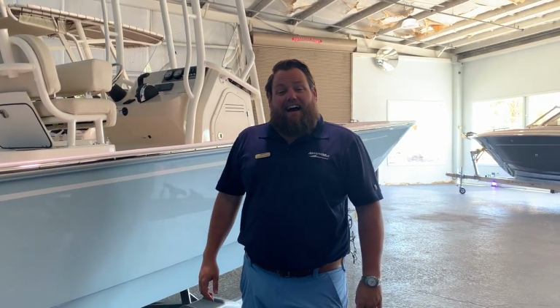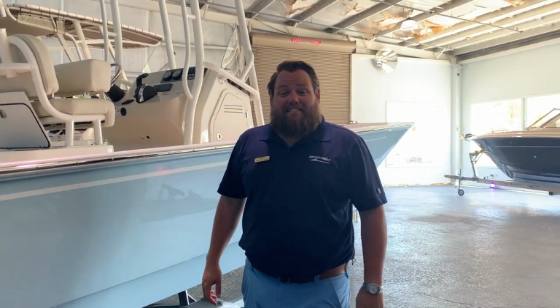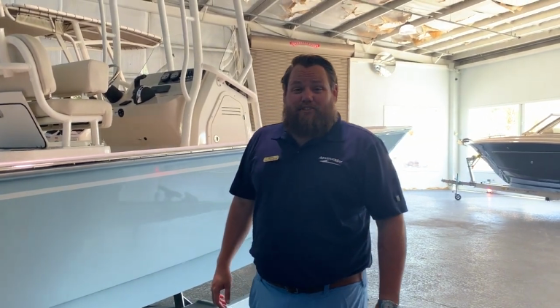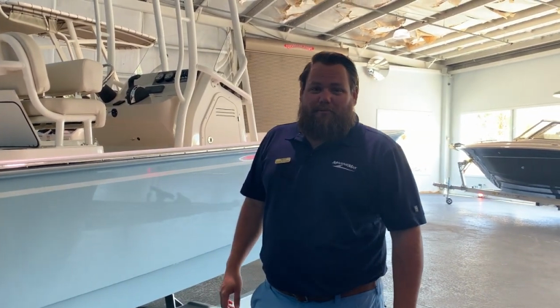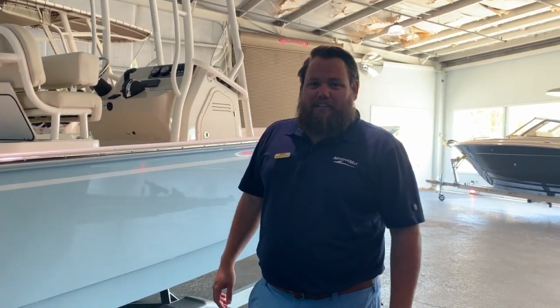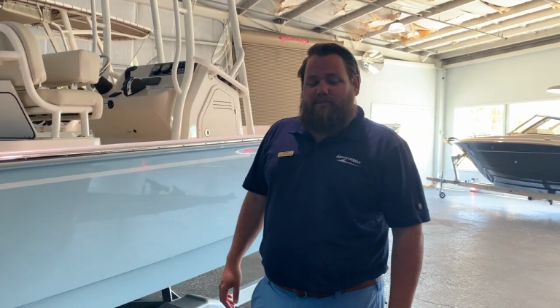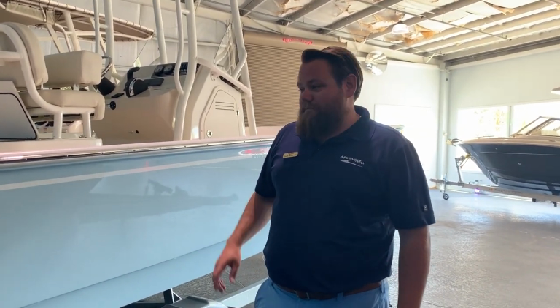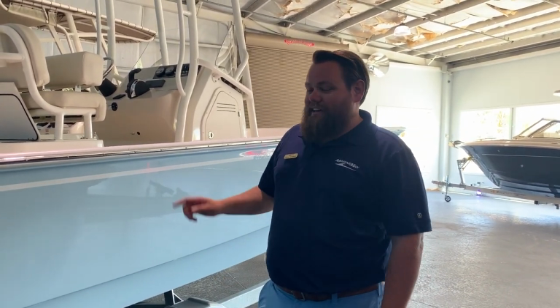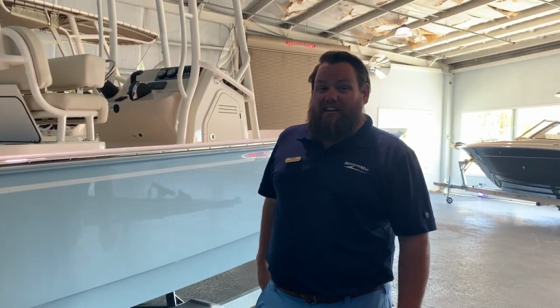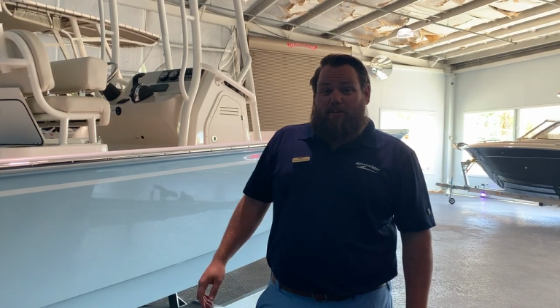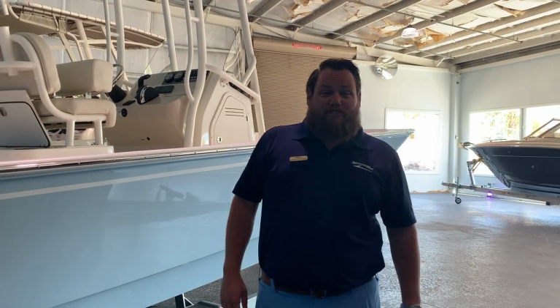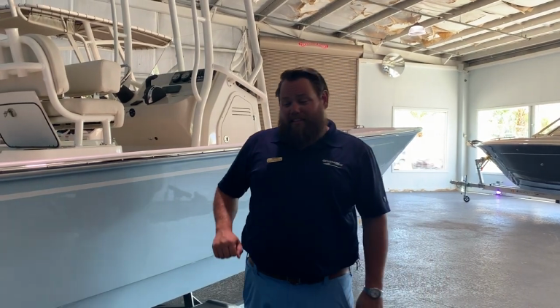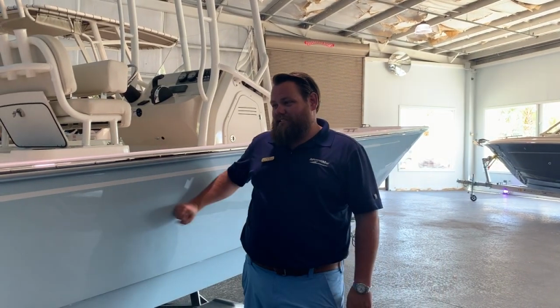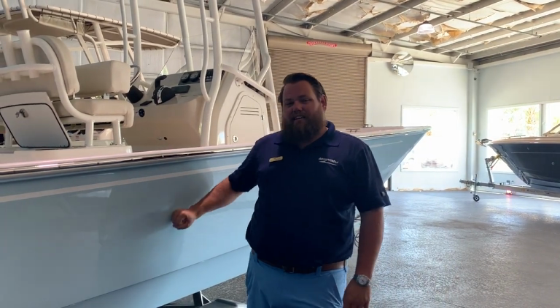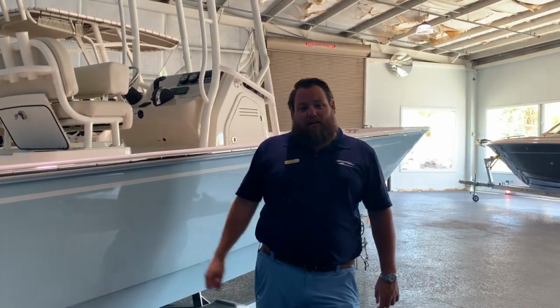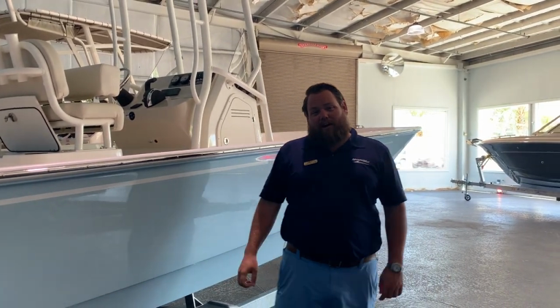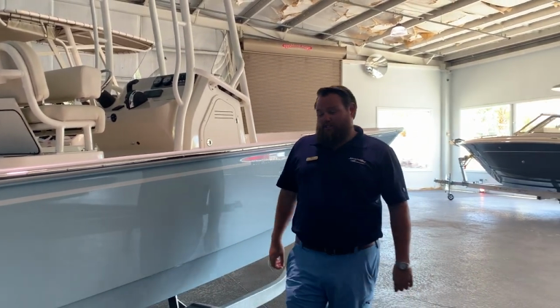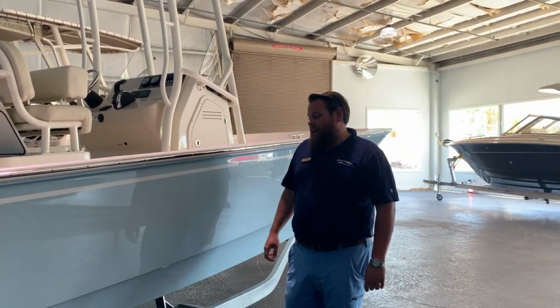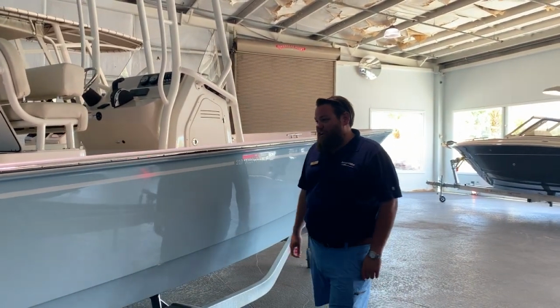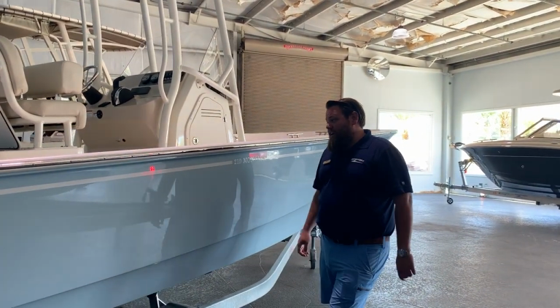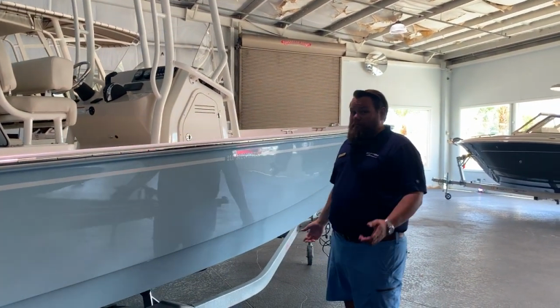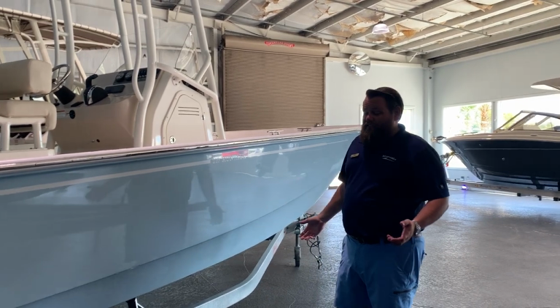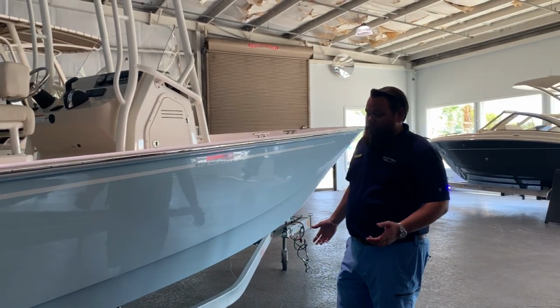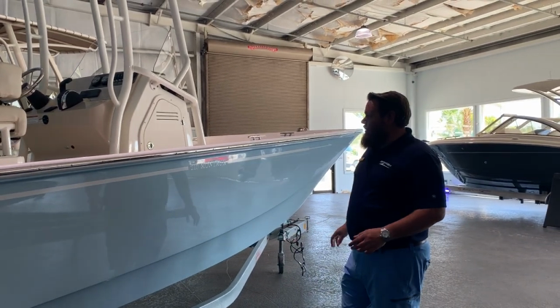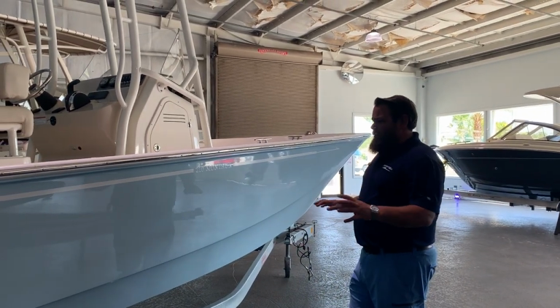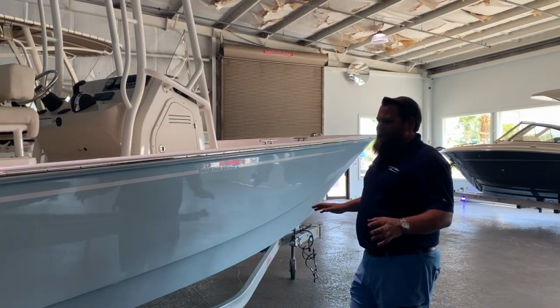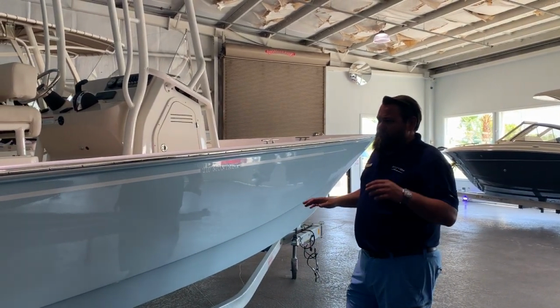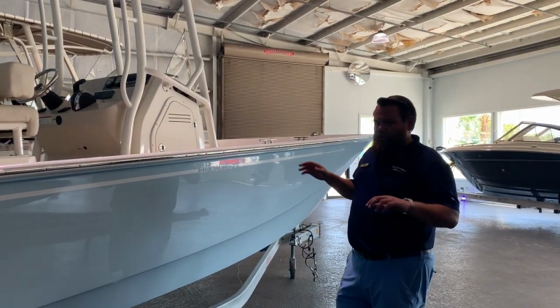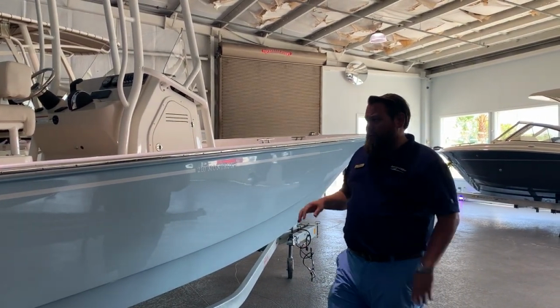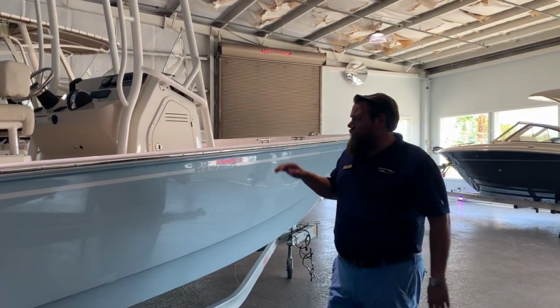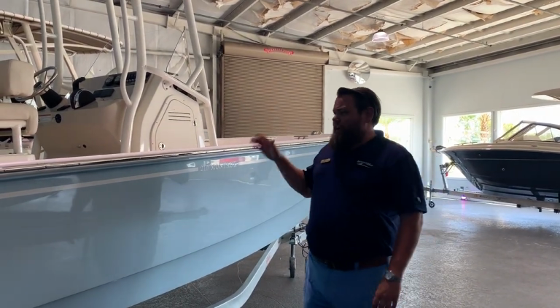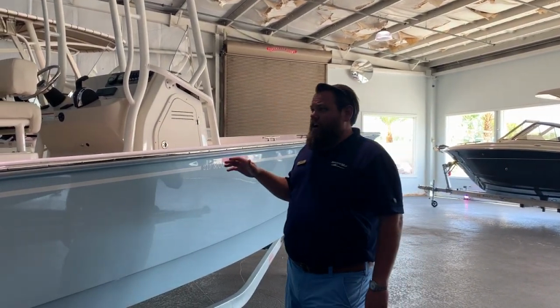Hi, Zach Petros here from MarineMax Jacksonville, and I'm standing next to an unsinkable legend. This Boston Whaler 210 Montauk is one of my favorite boats. Great package — boat, motor, trailer, ready to go.